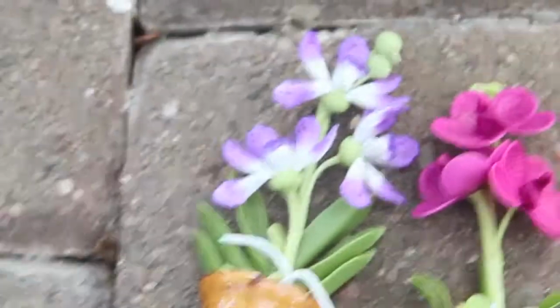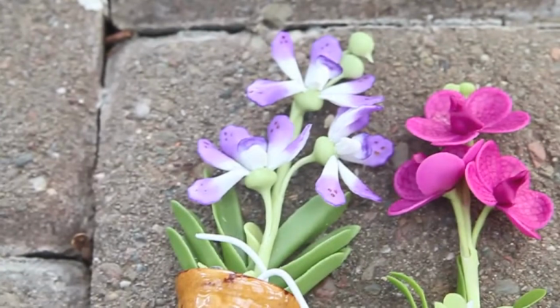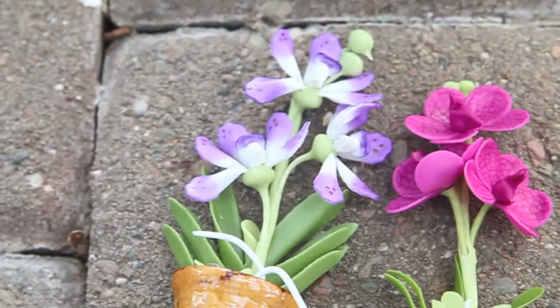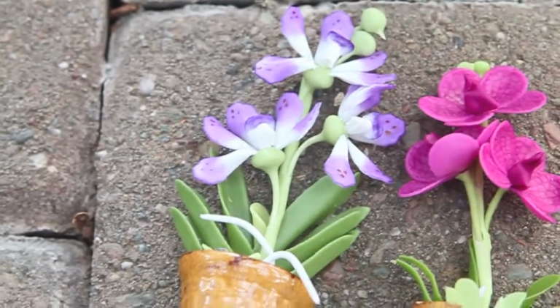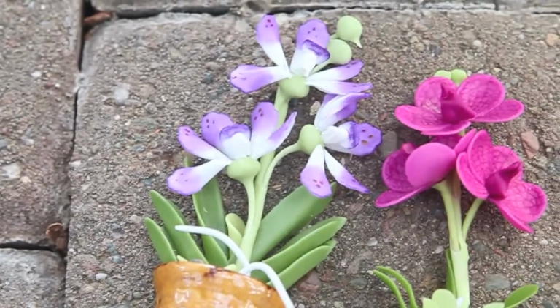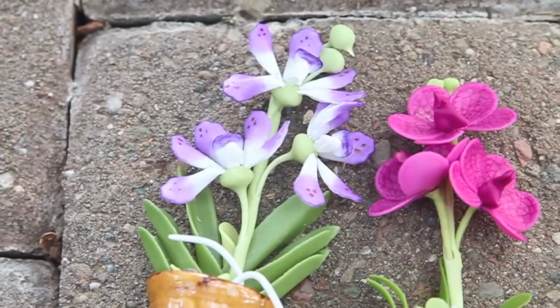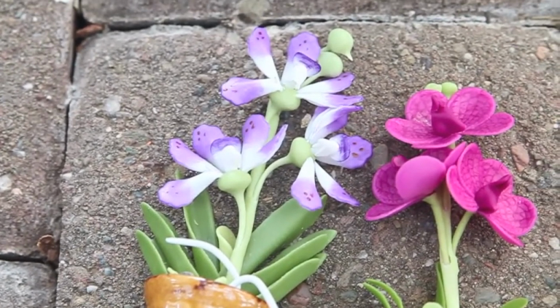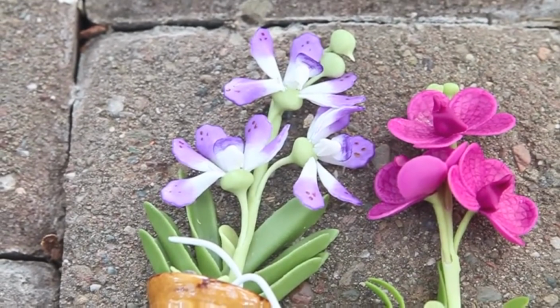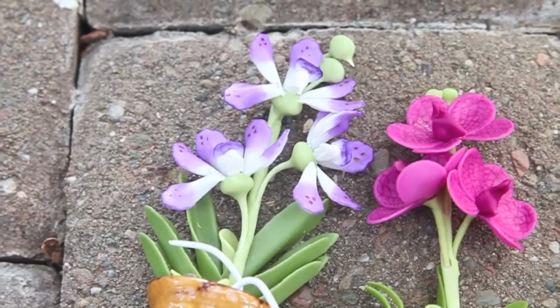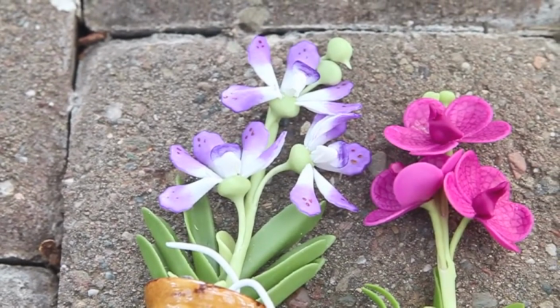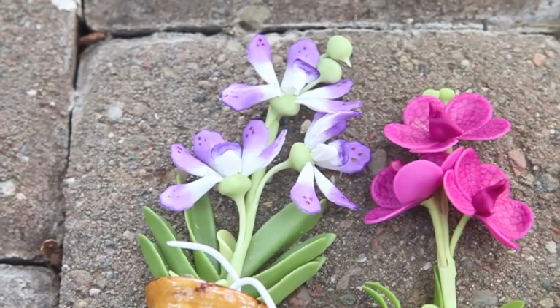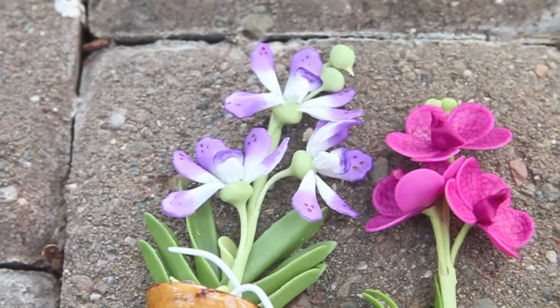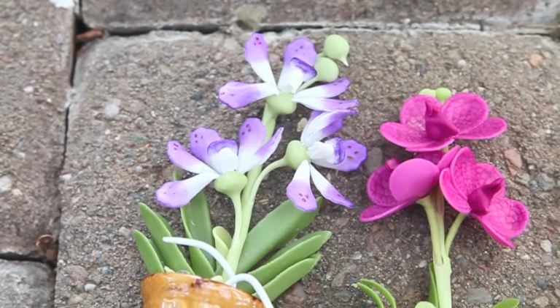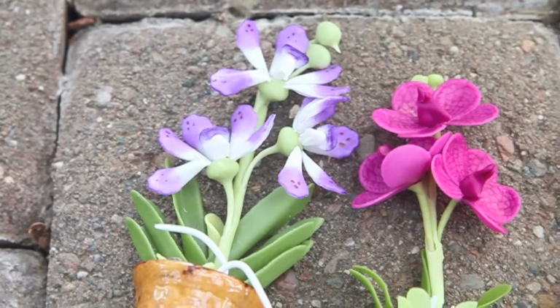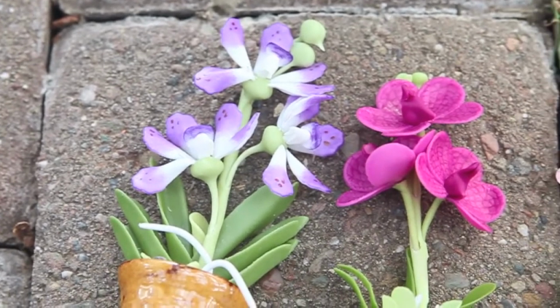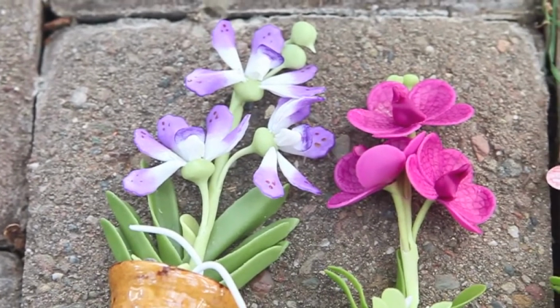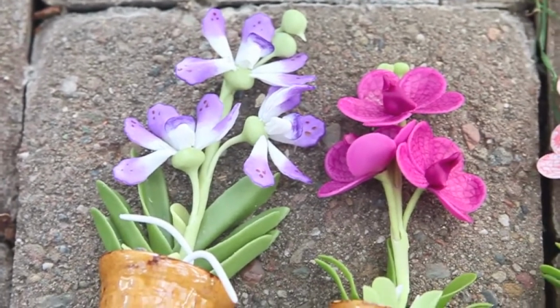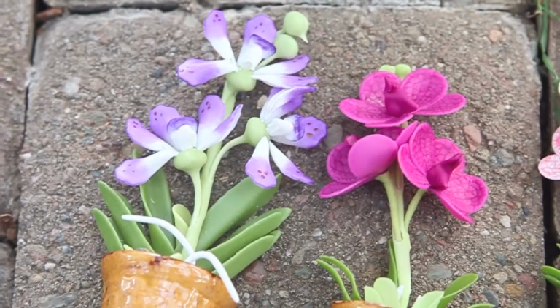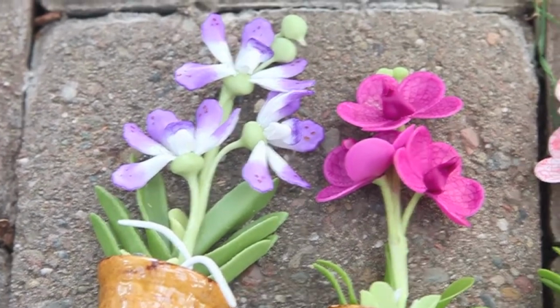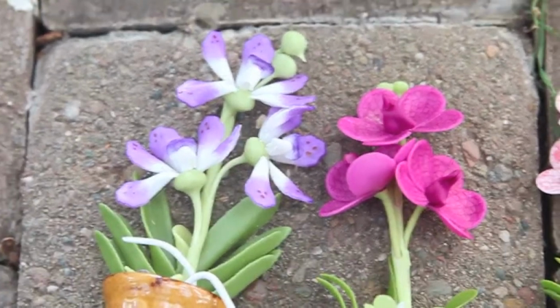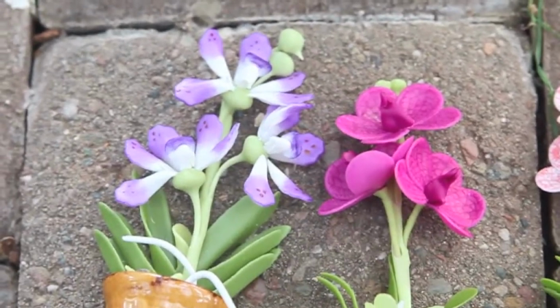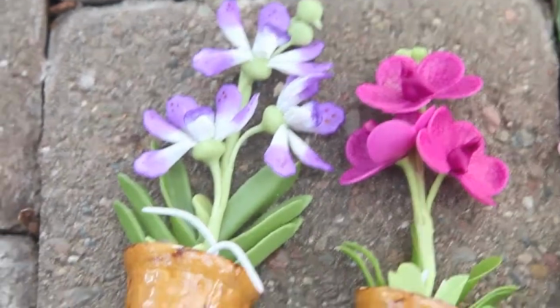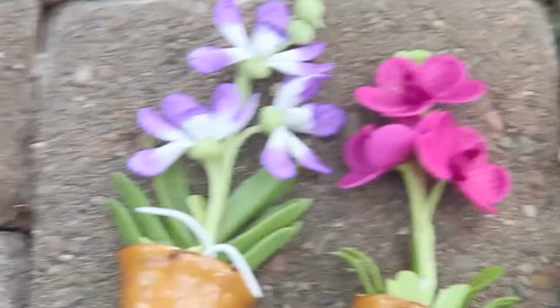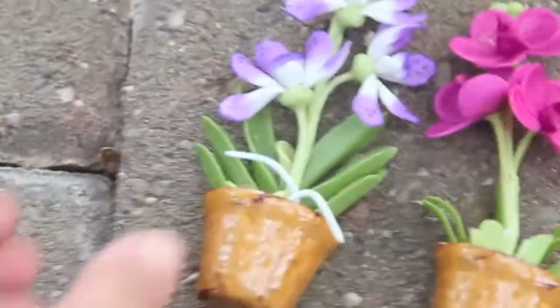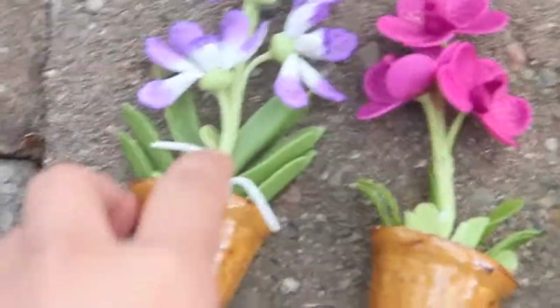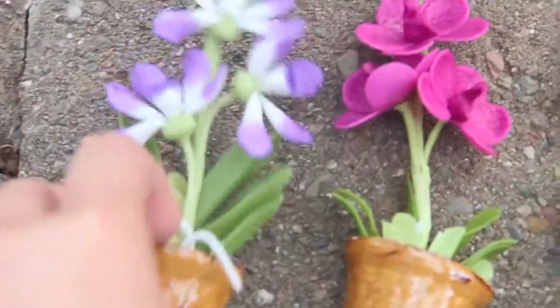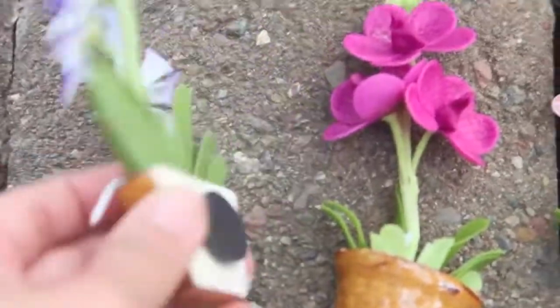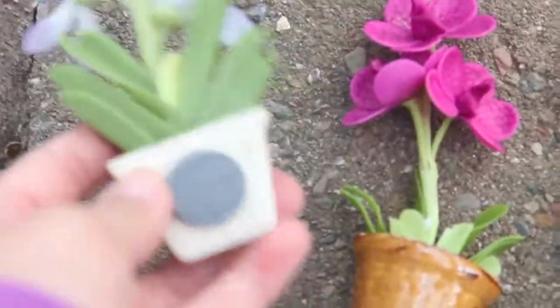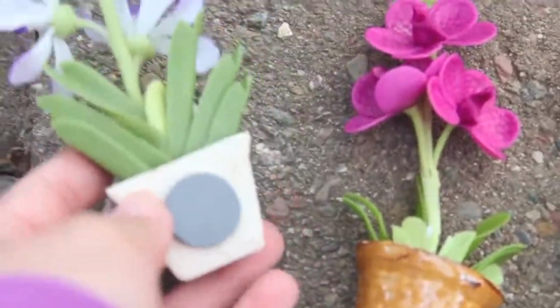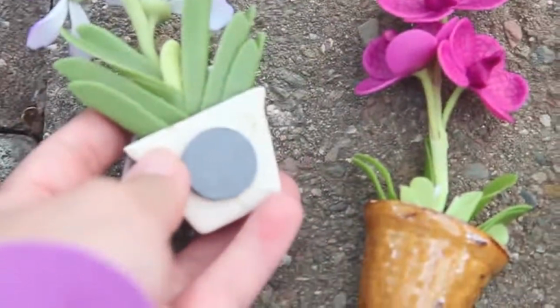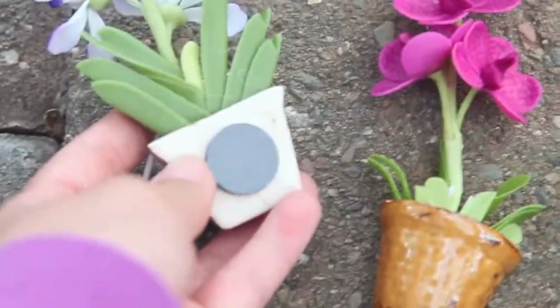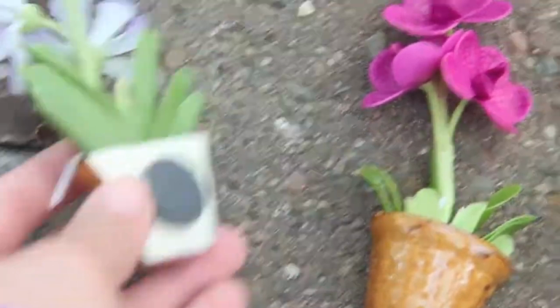So they're actually just made out of plastic, but they look like they're made out of clay. And it's fine because they're really pretty anyway. They just have the little magnet in the back like so.